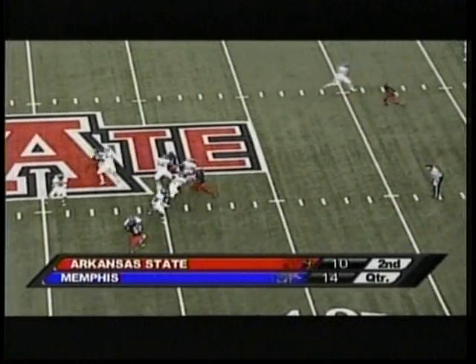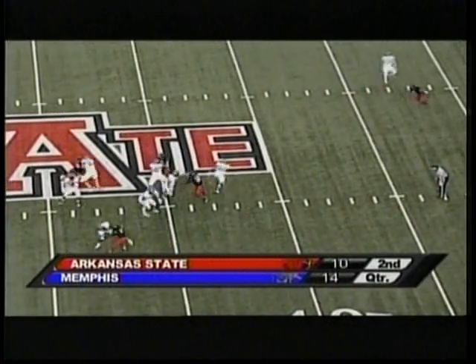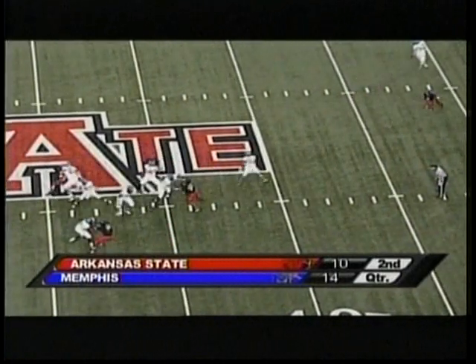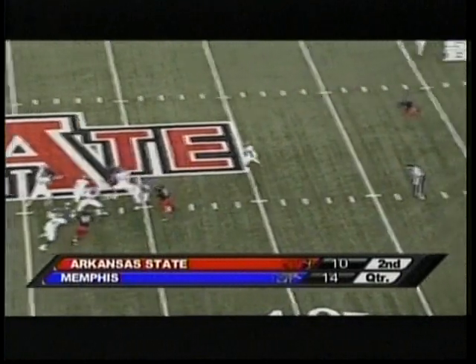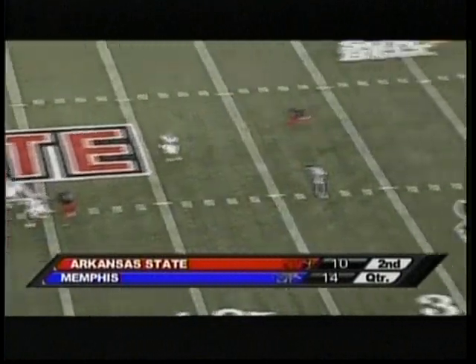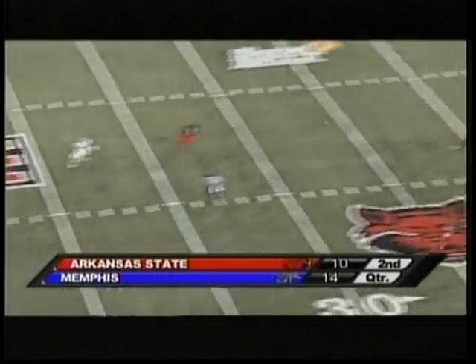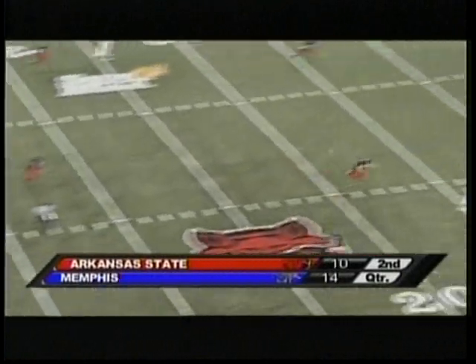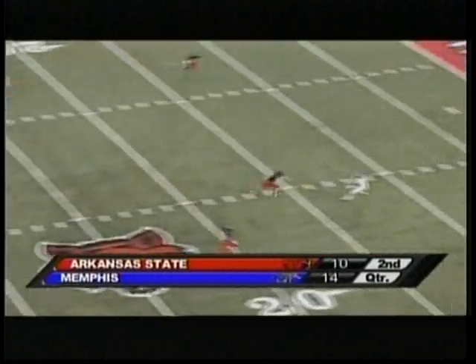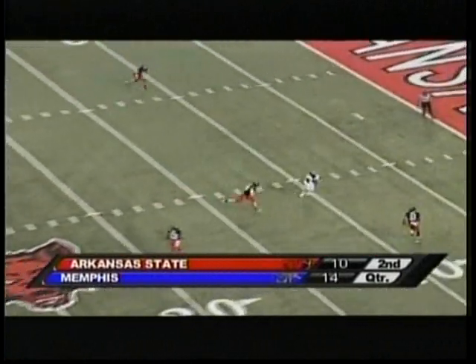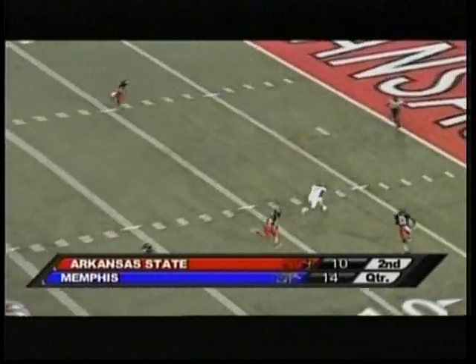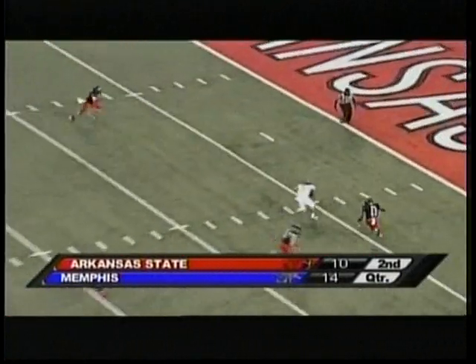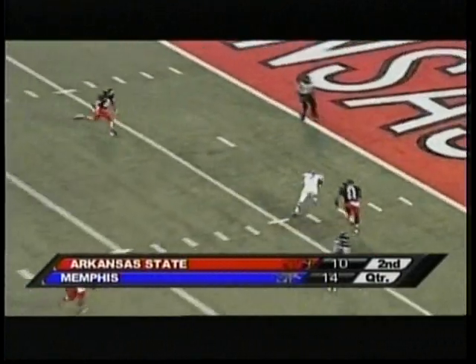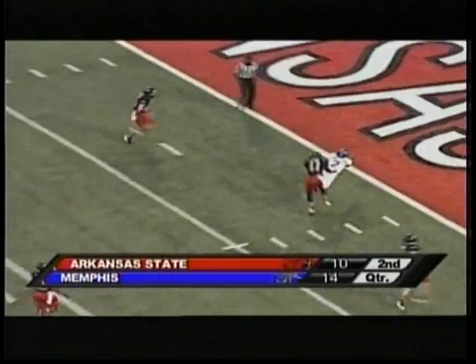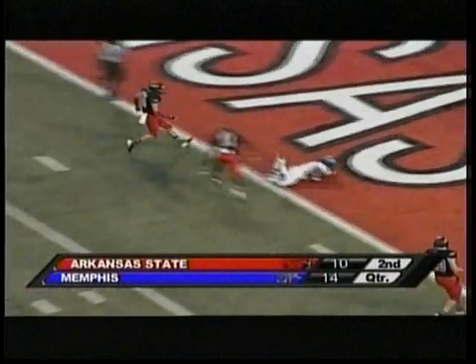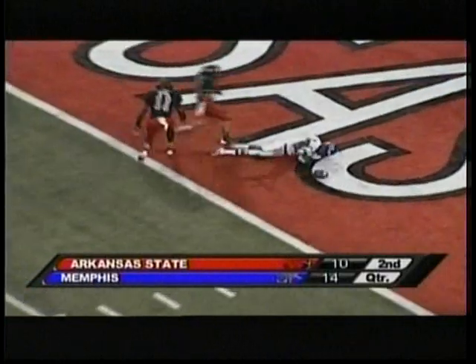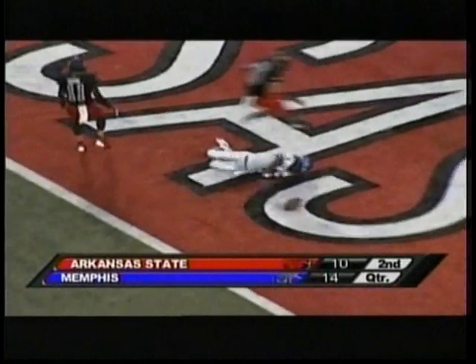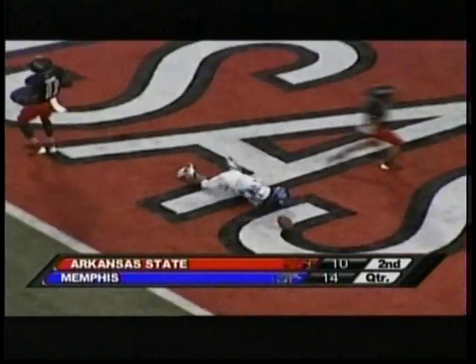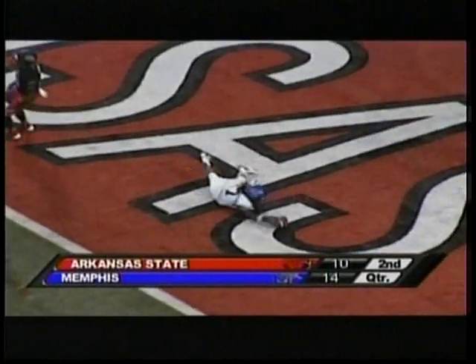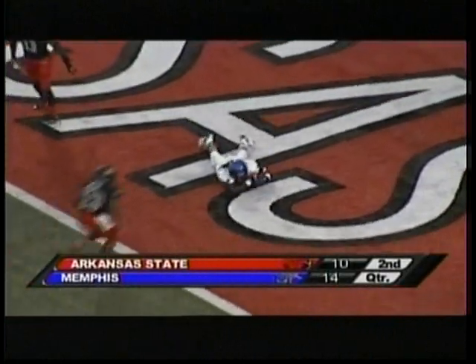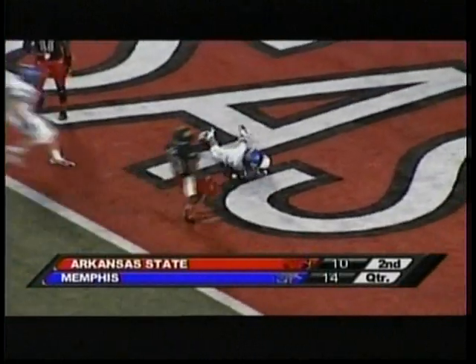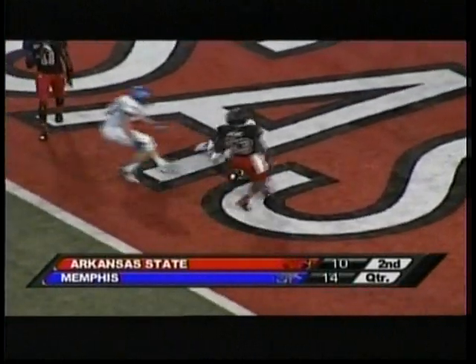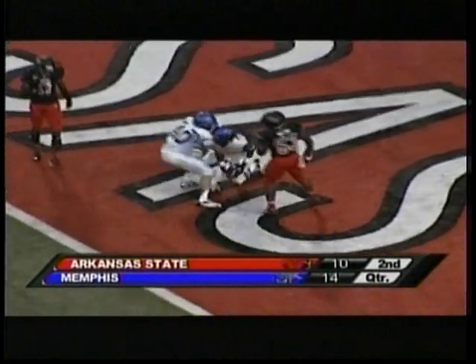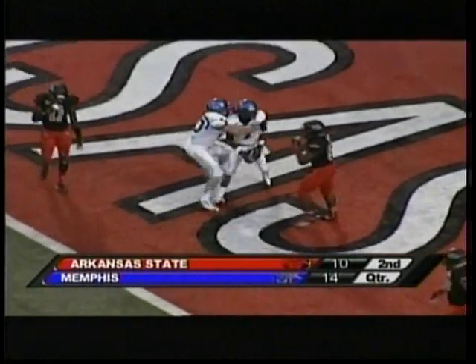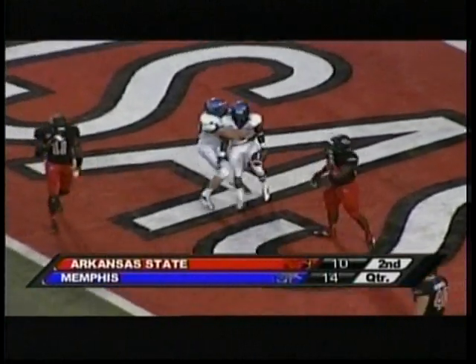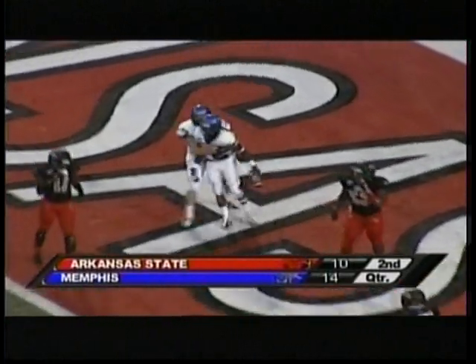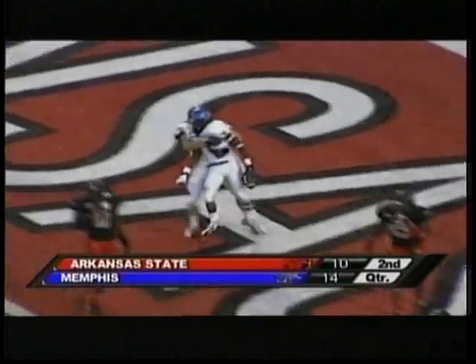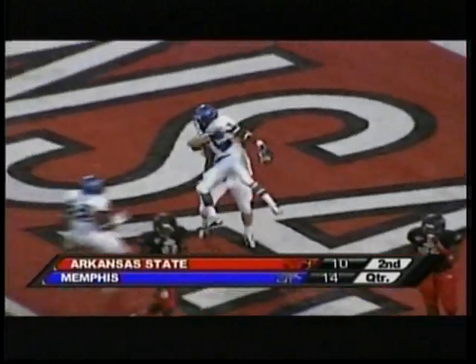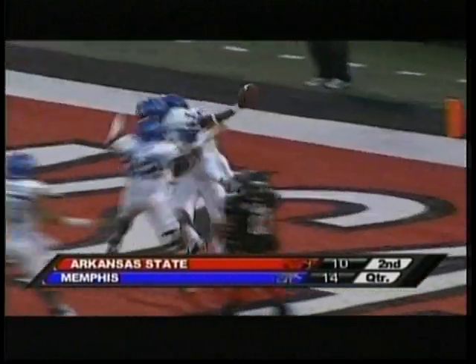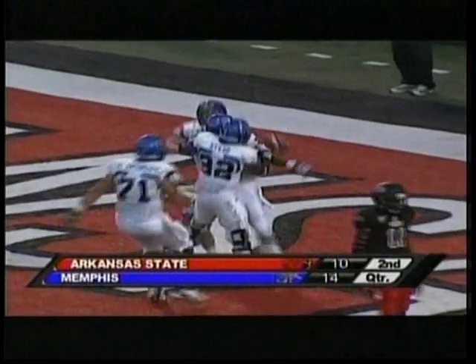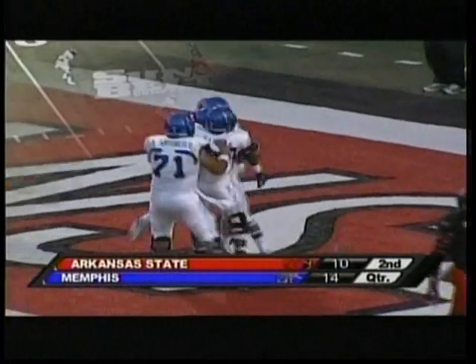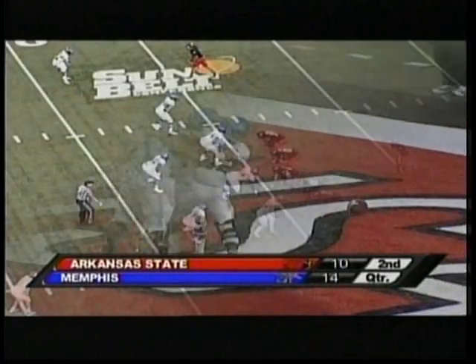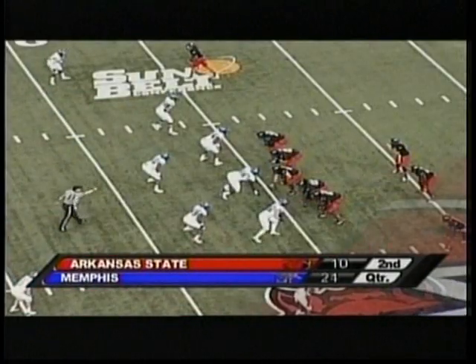Karam with a quick drop. Has time, going deep over the middle on the post — caught by Malone, 10 to the 5, into the end zone. Touchdown, Memphis. 41 yards — Karam to keep the ball game.